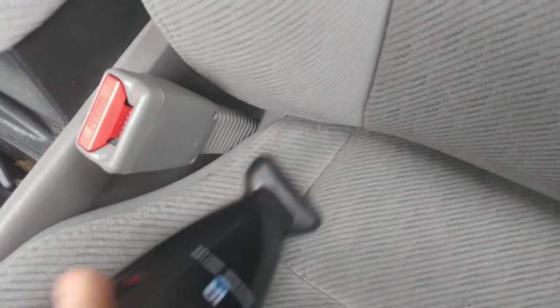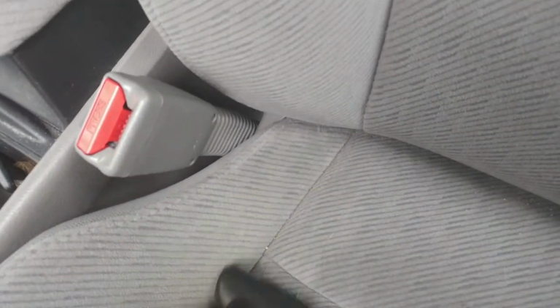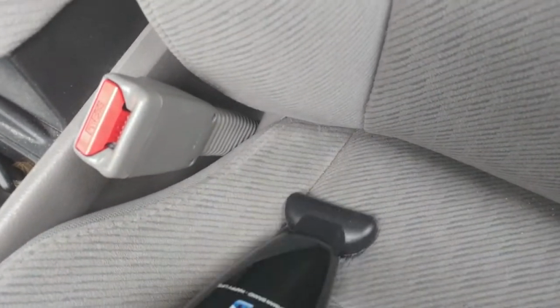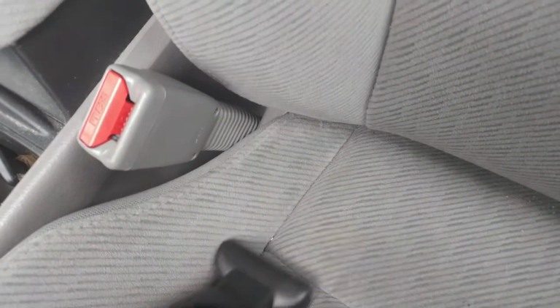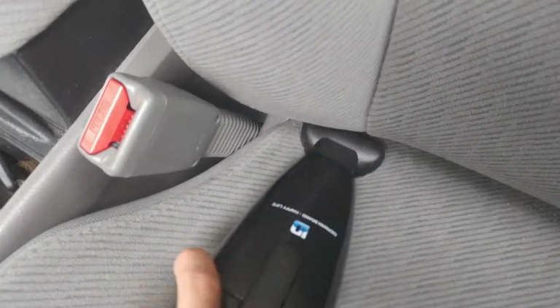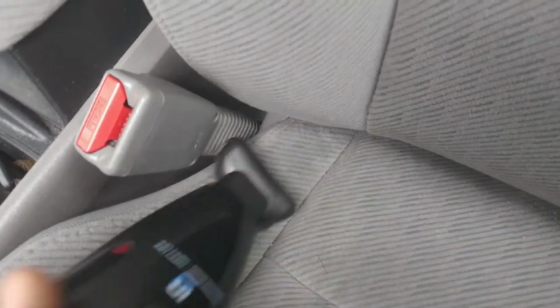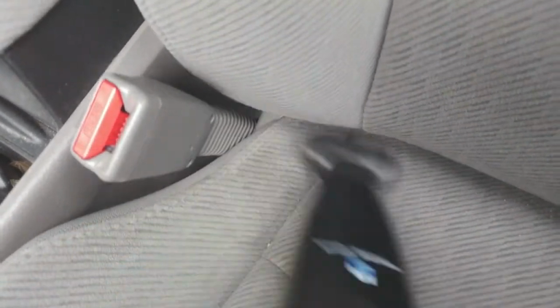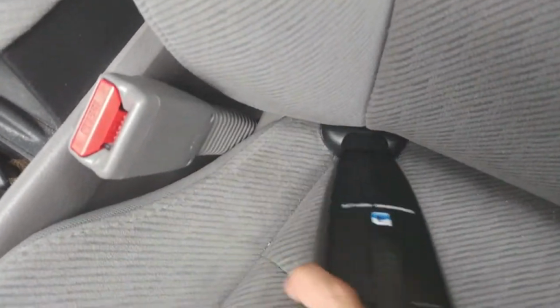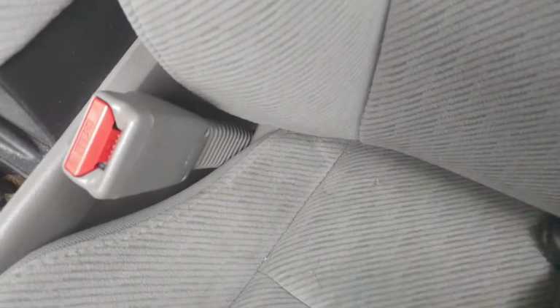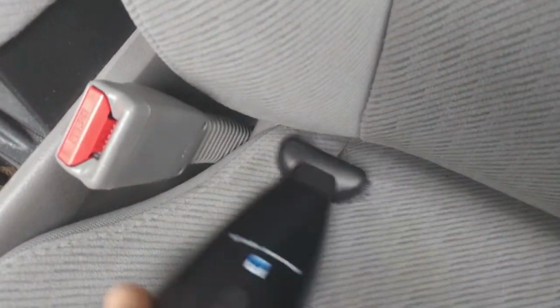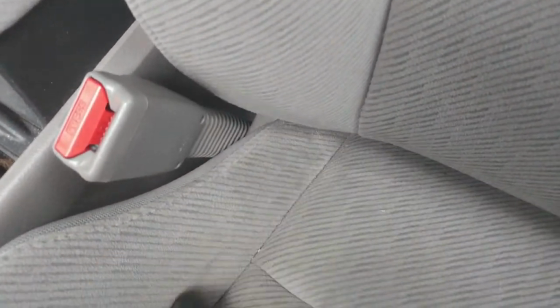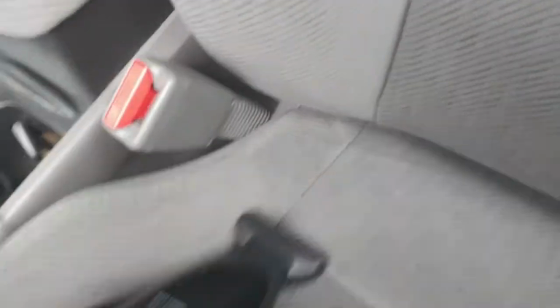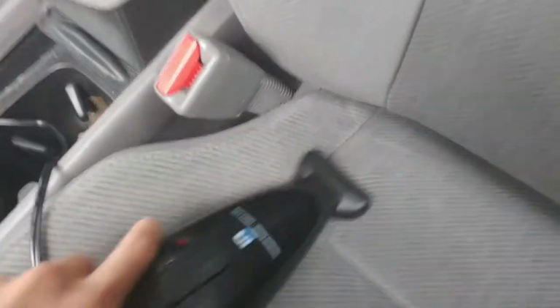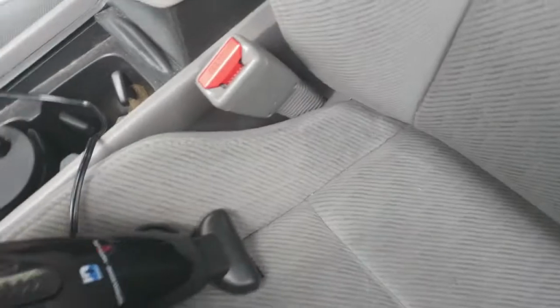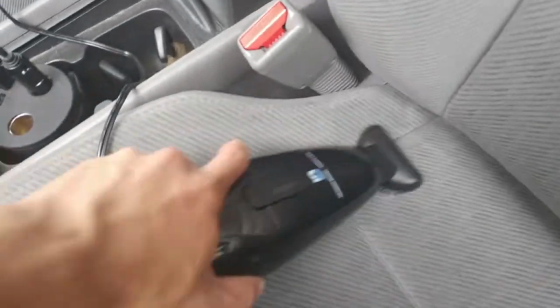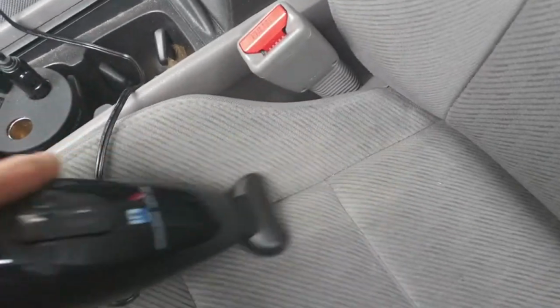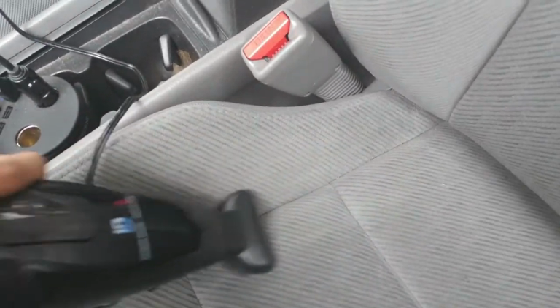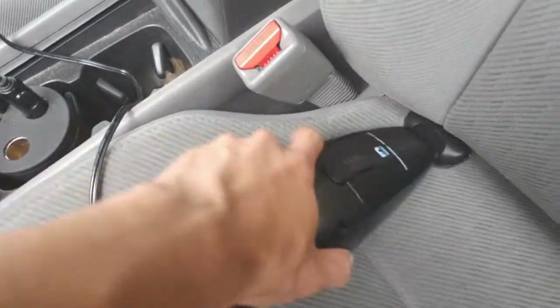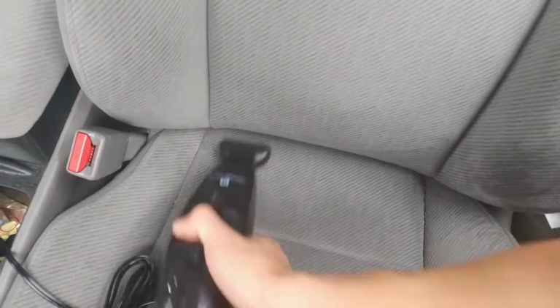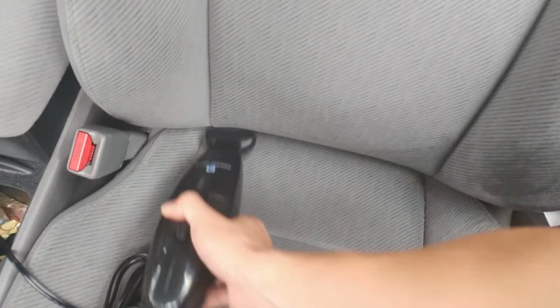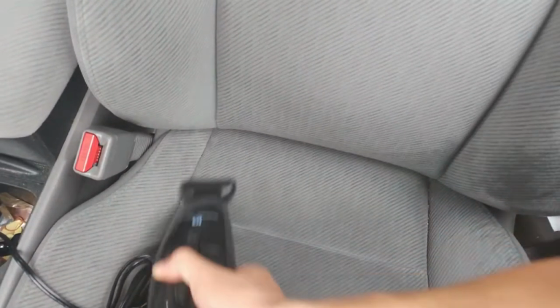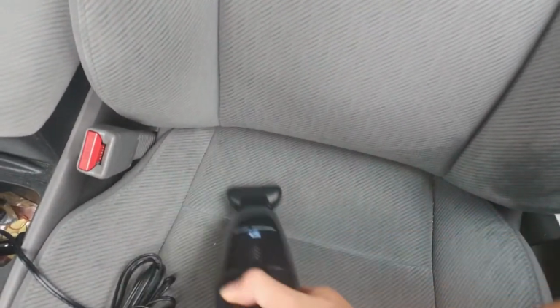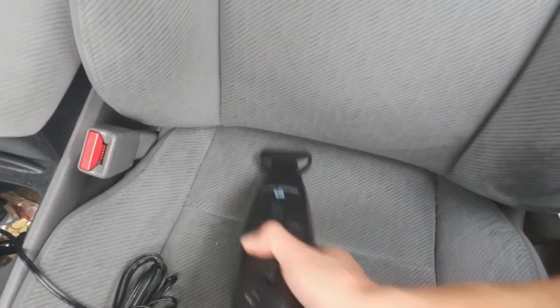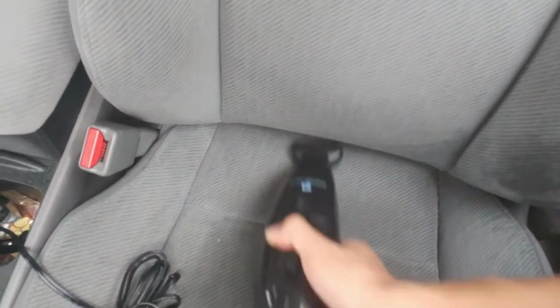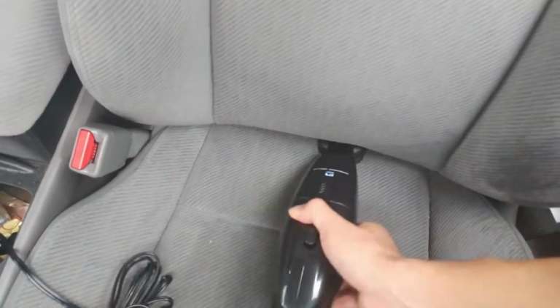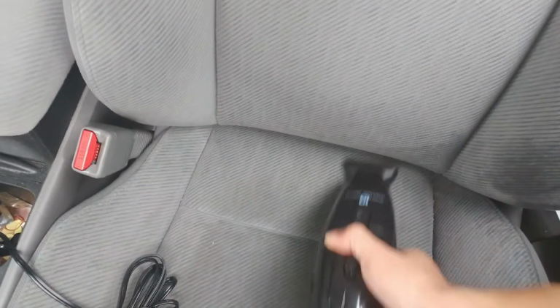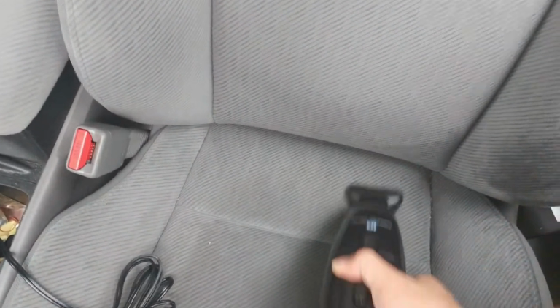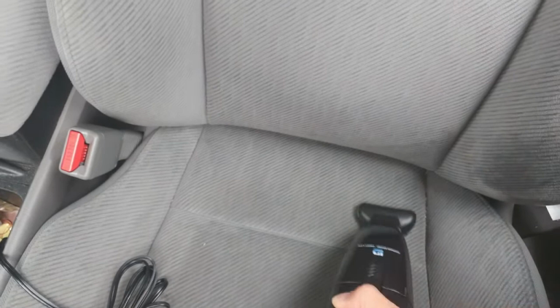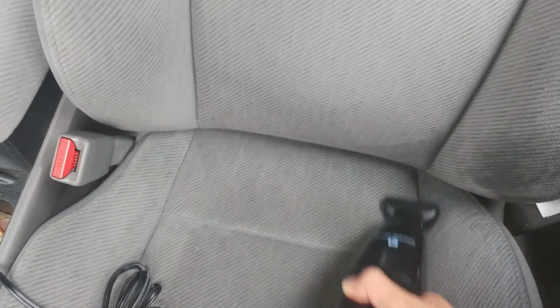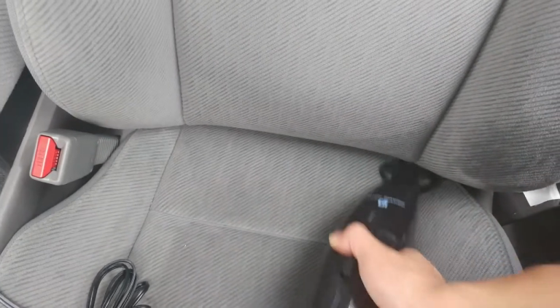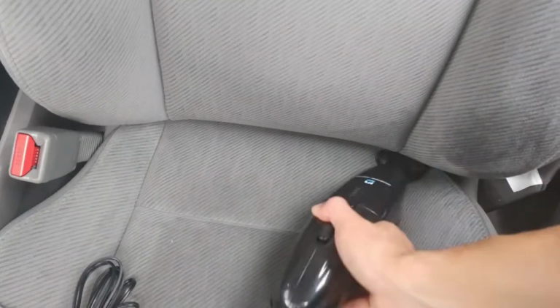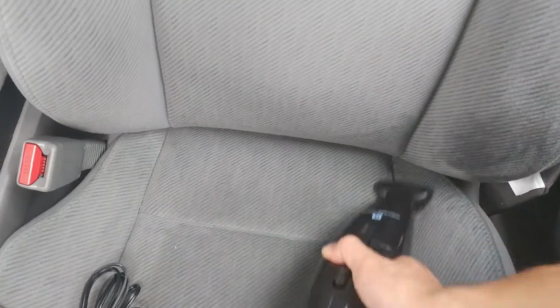The vacuum is okay for quick cleaning jobs and small spills, but it would take a lot of time and effort to clean your entire car with it. Not that it couldn't be done, but it's likely more efficient to use a larger vacuum or go to a vac station.